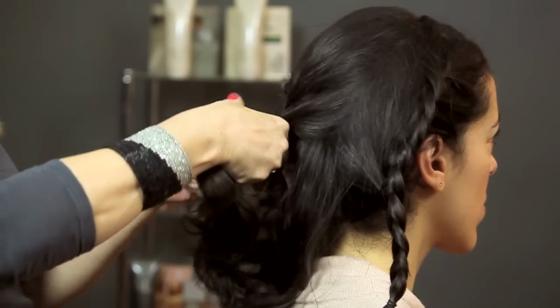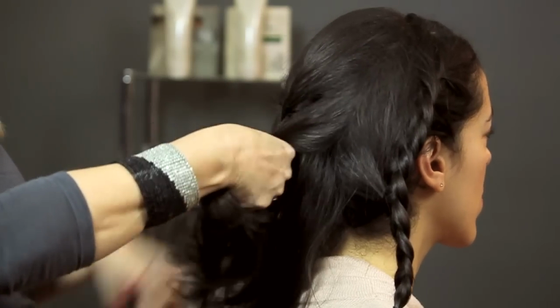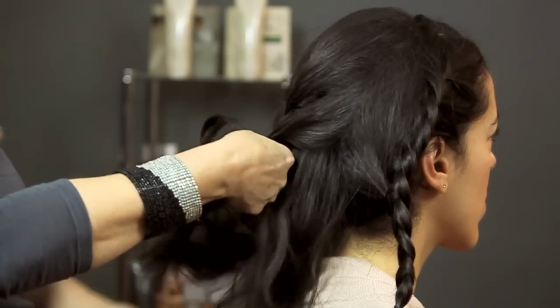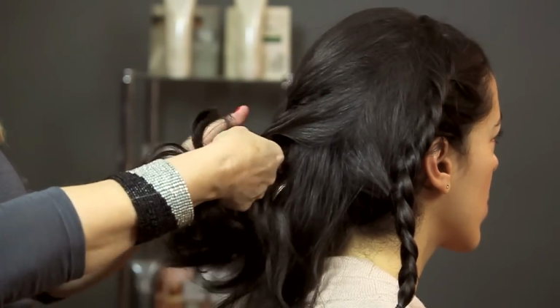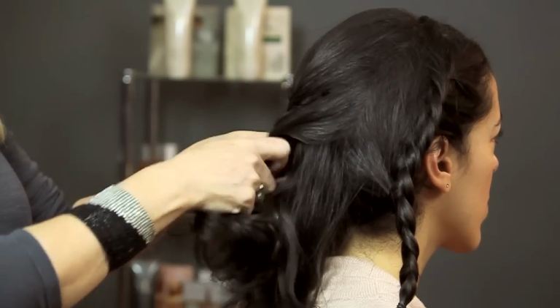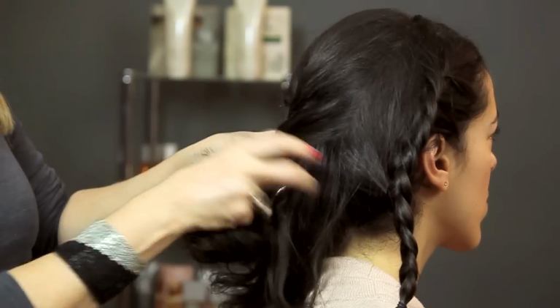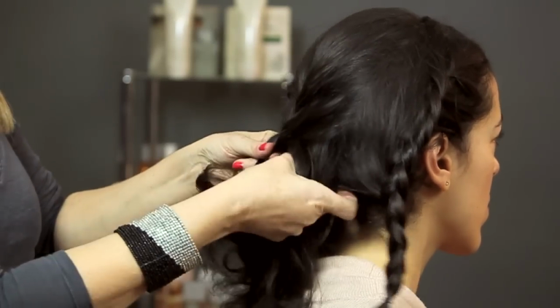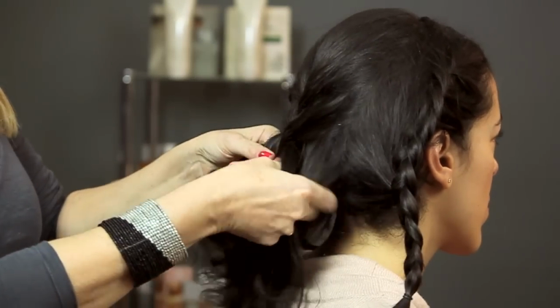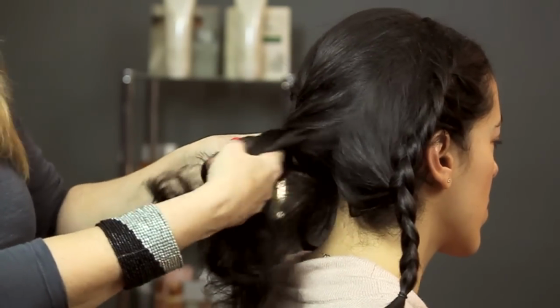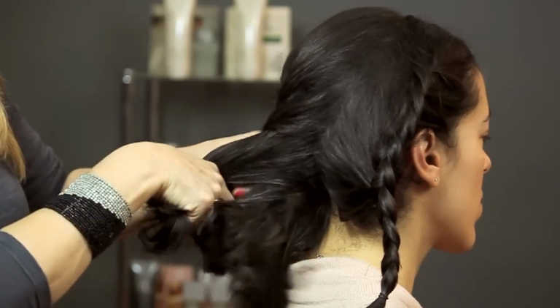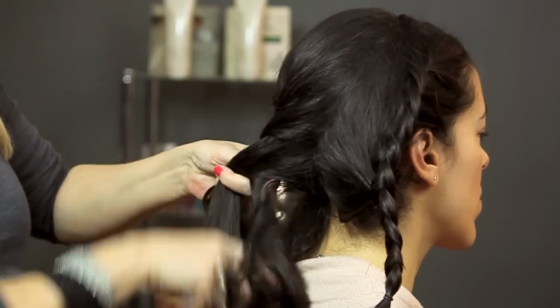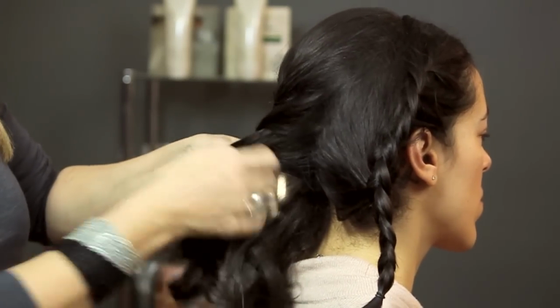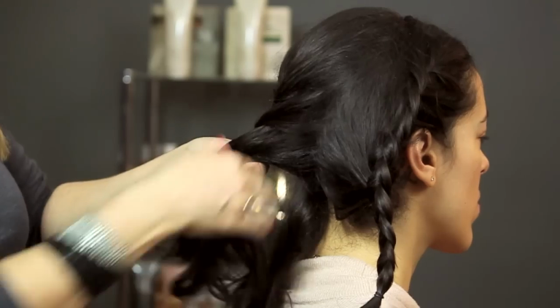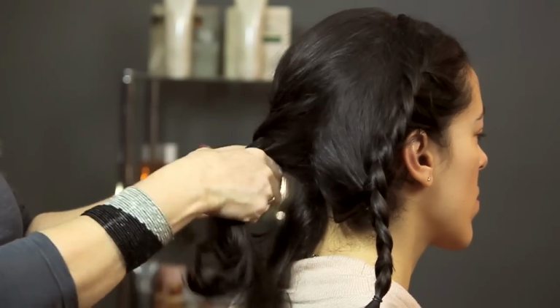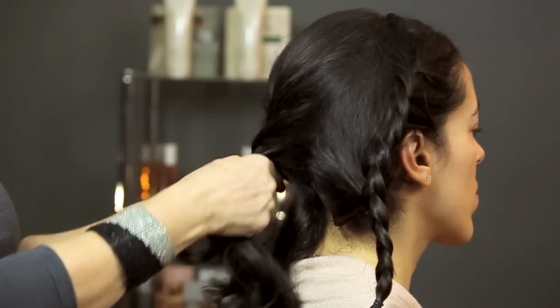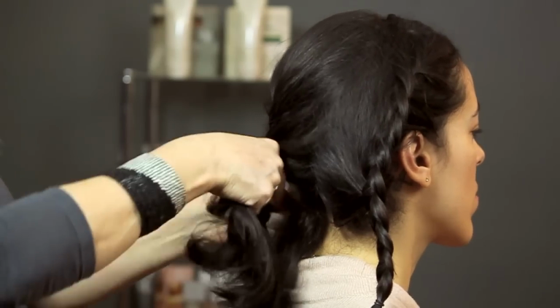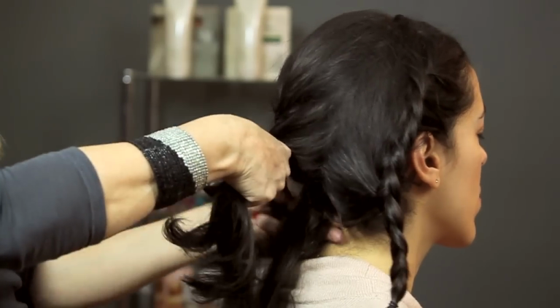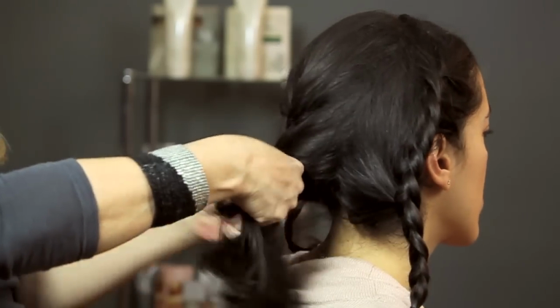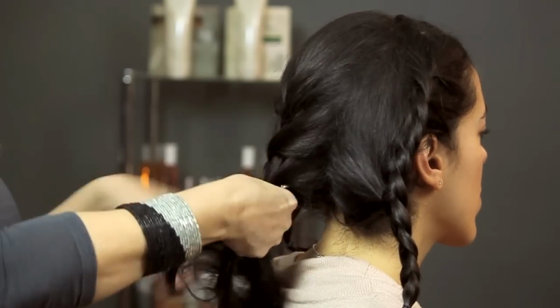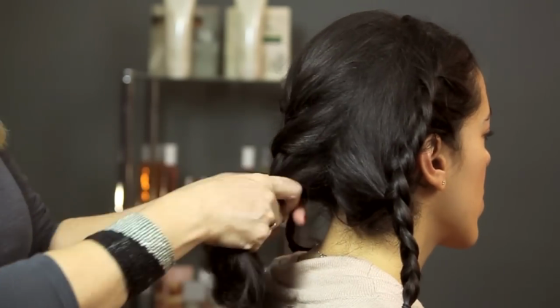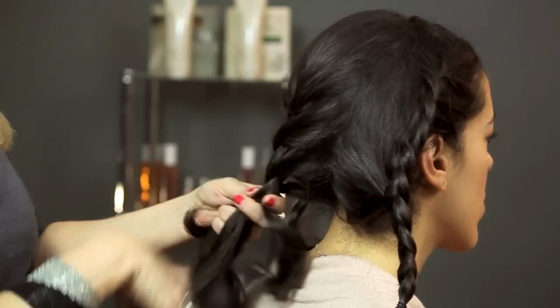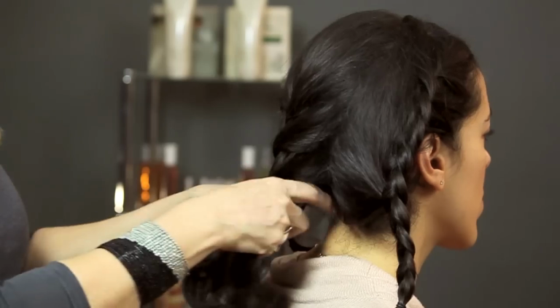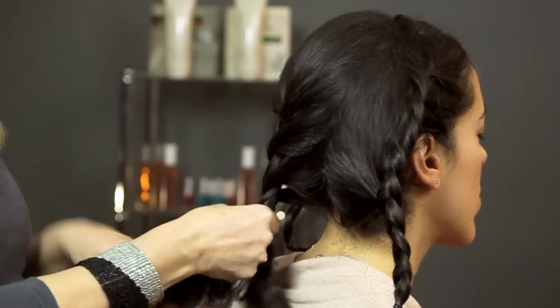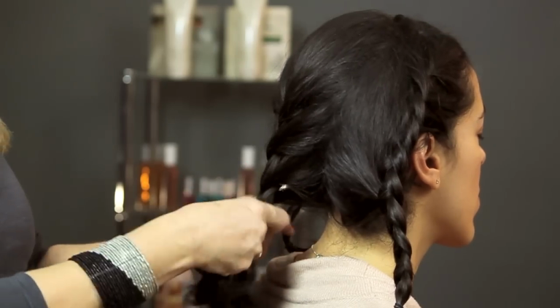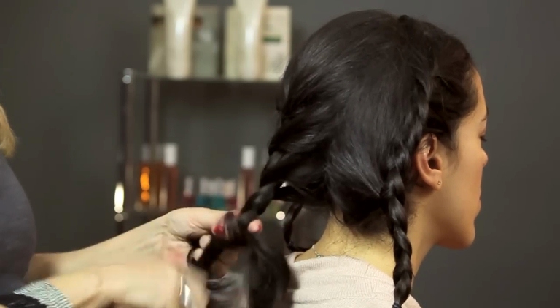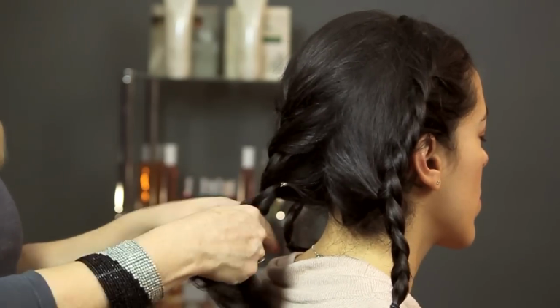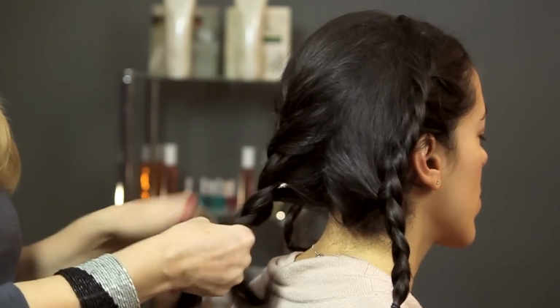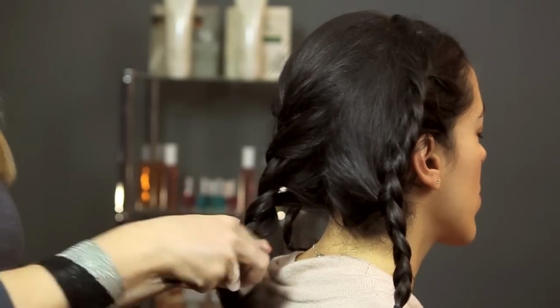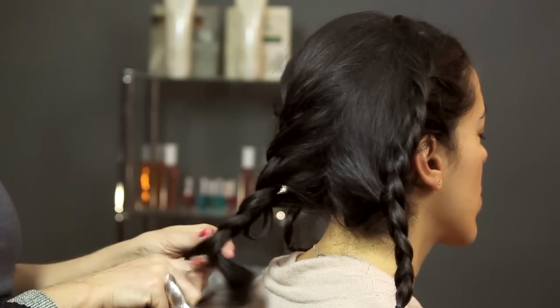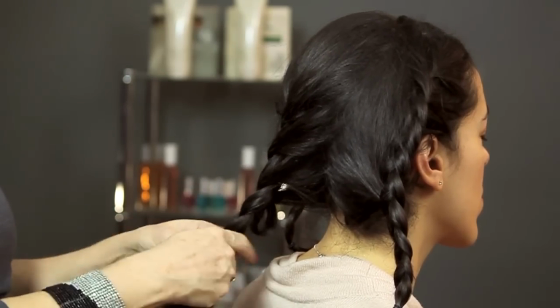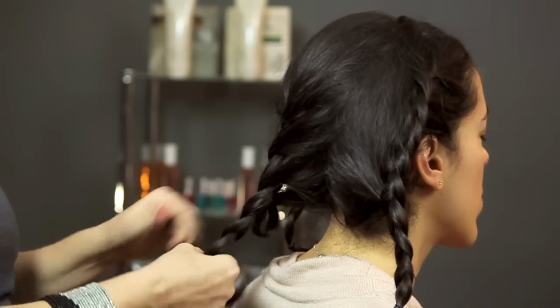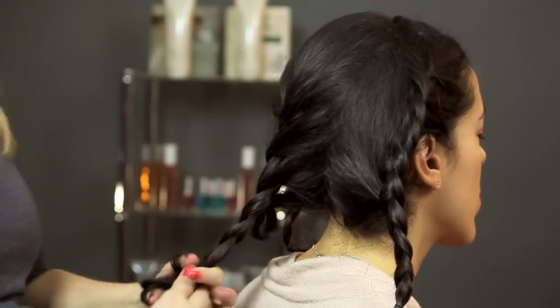Braiding is one of those things that if you don't know how to do it, it looks really difficult, but as soon as you play around and figure out how to do it, there's a million different things you can do to make your hair look really cute using two or three braids.